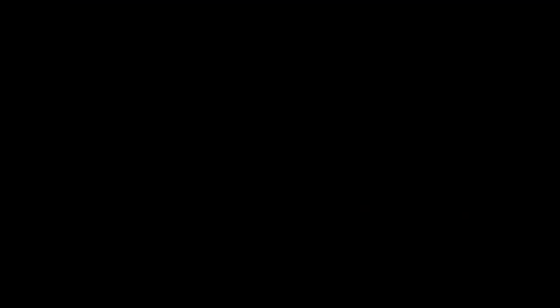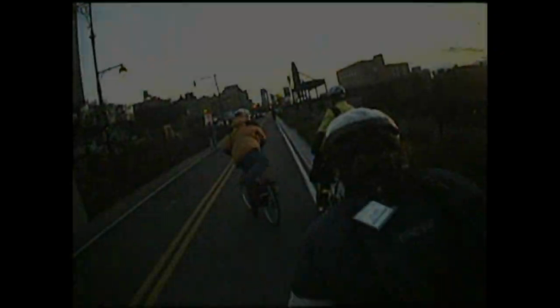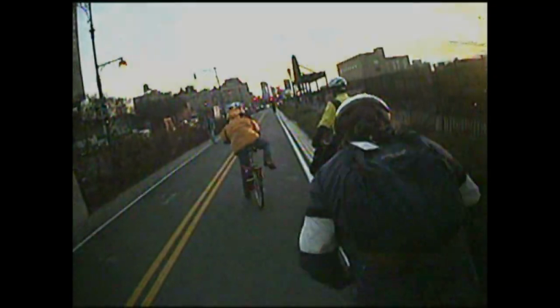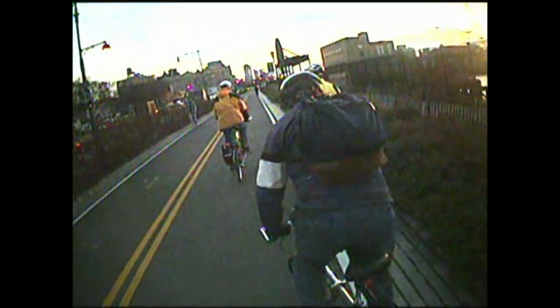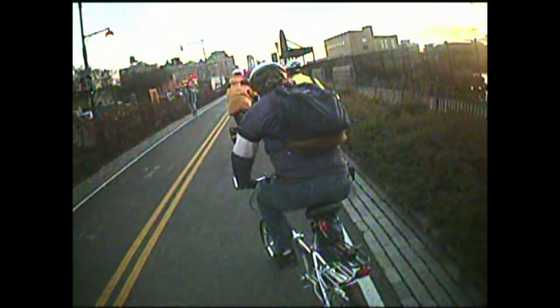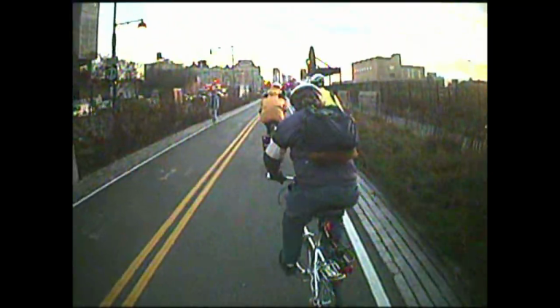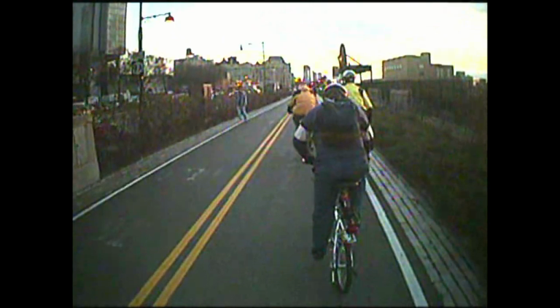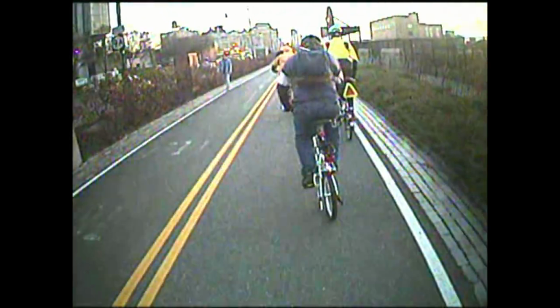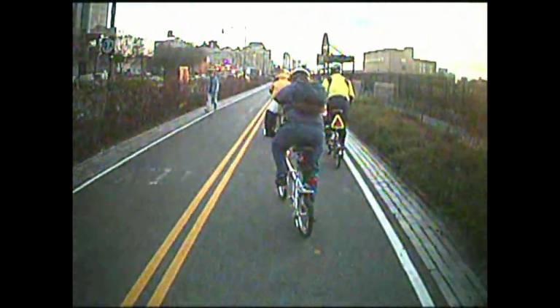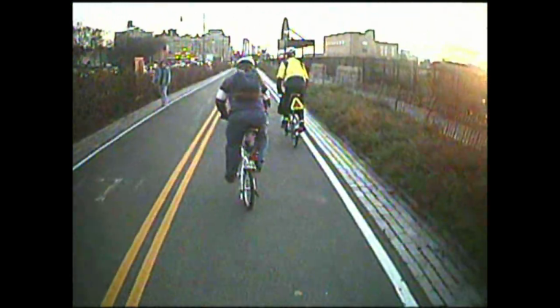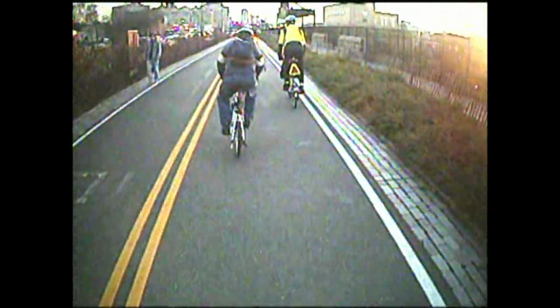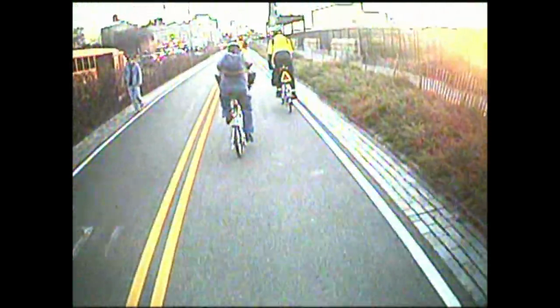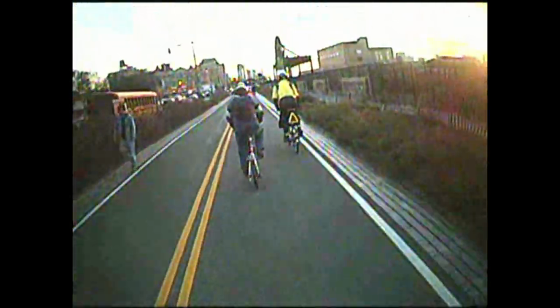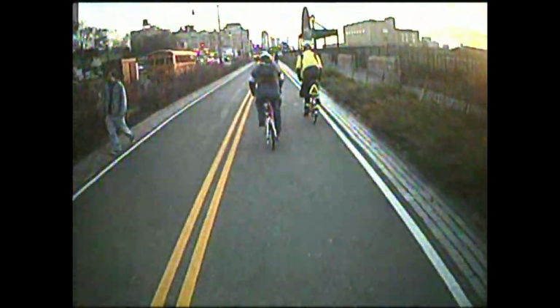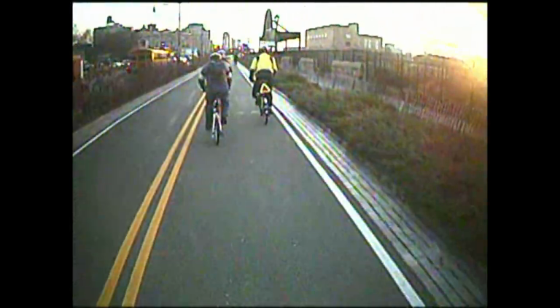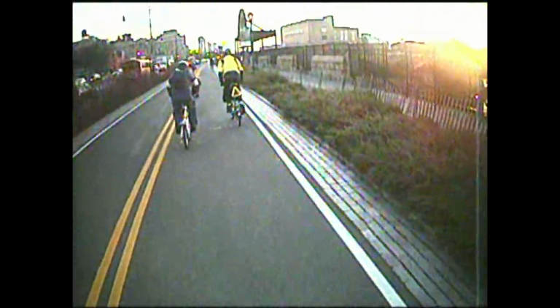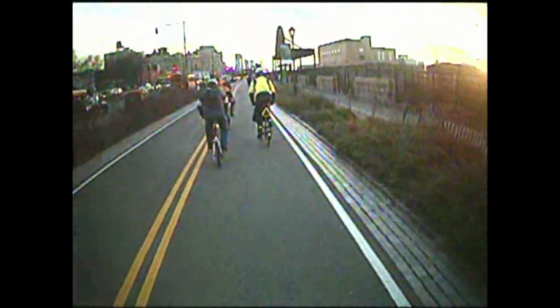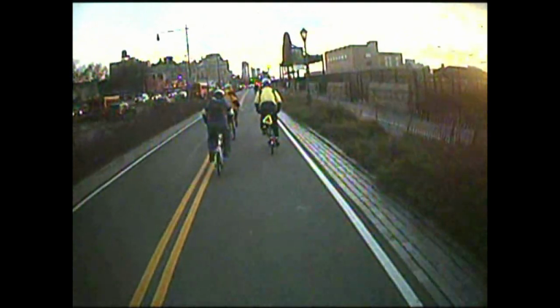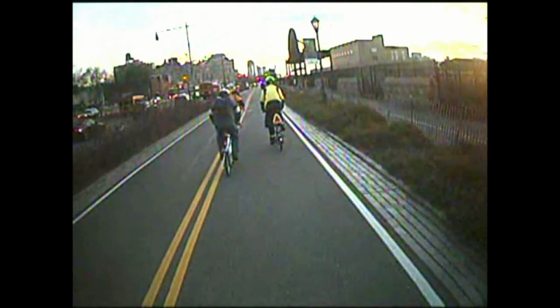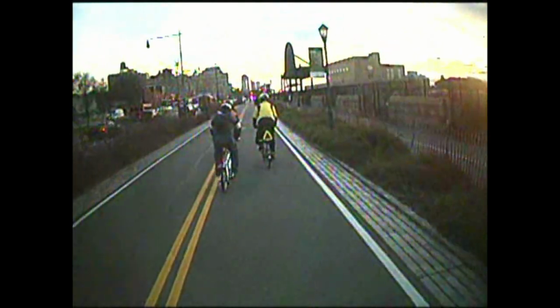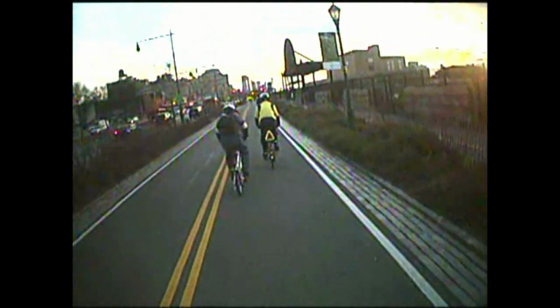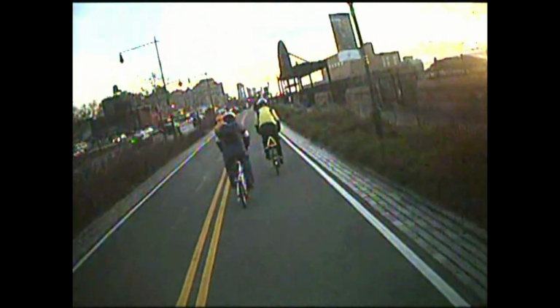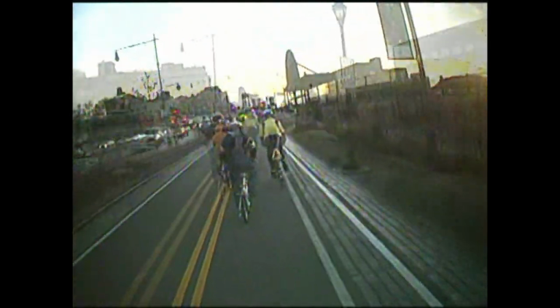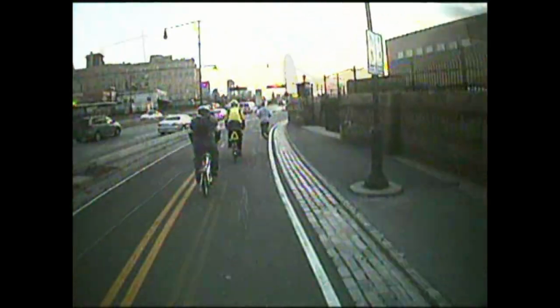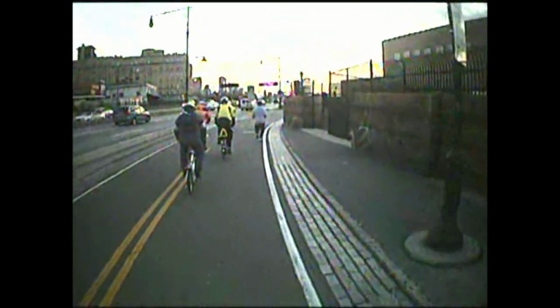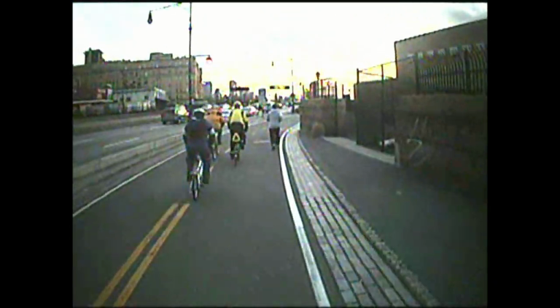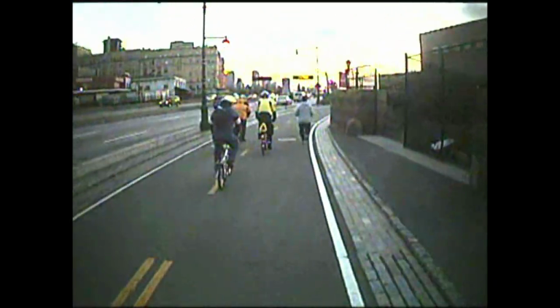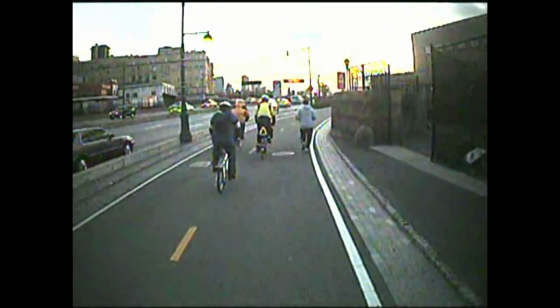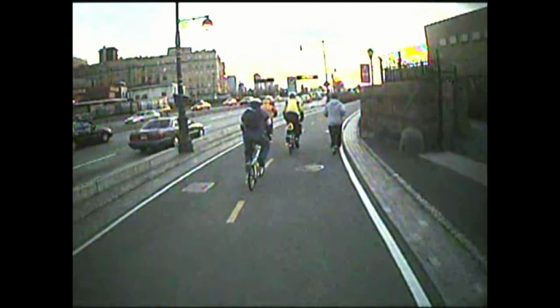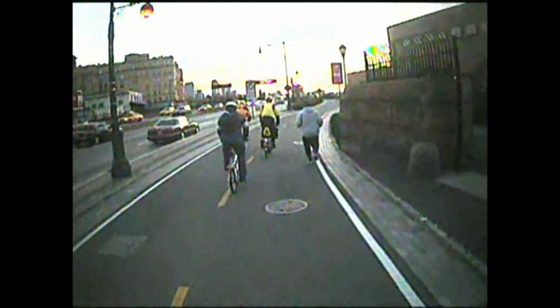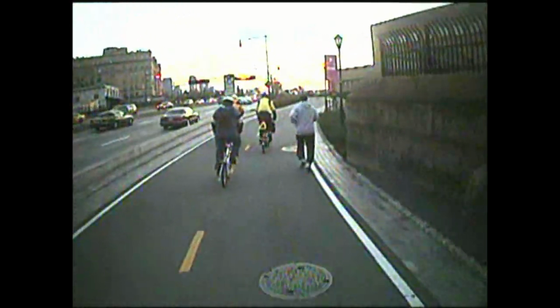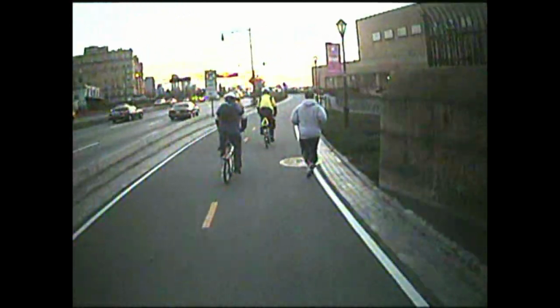So this is not a multi-use path in the usual sense, although some pedestrians do use the bikeway, as you can see. On the right here is an opening to the pedestrian path, though most such openings connect to crosswalks, like where we entered the Greenway.